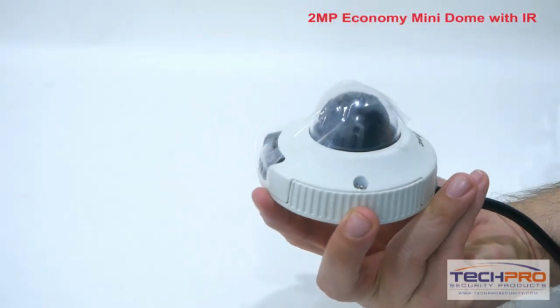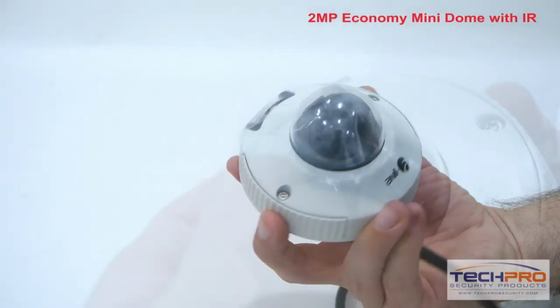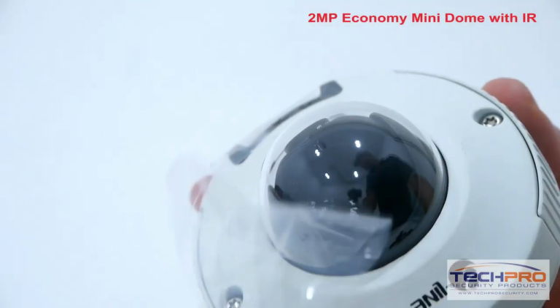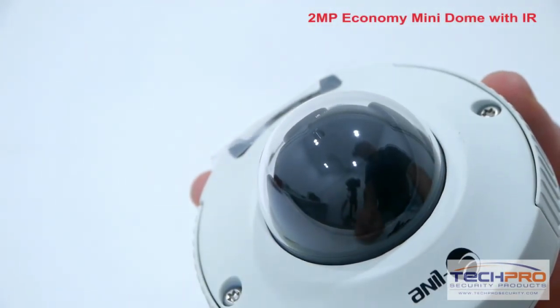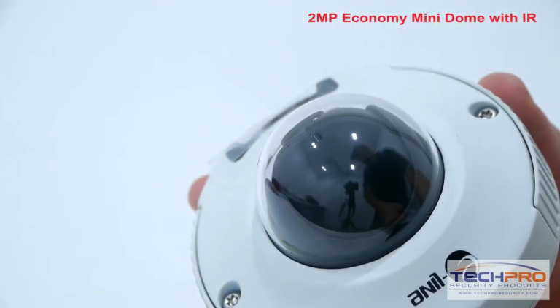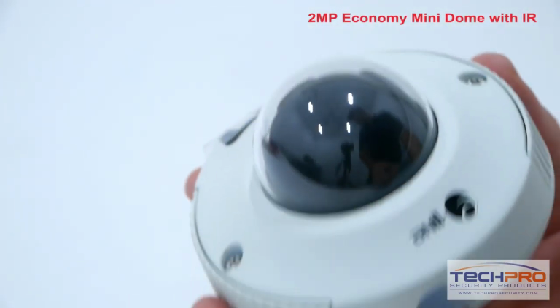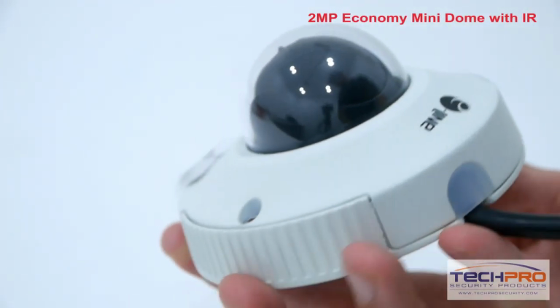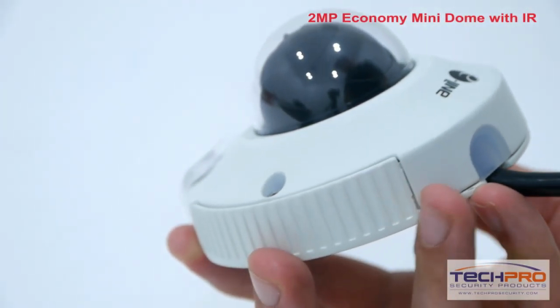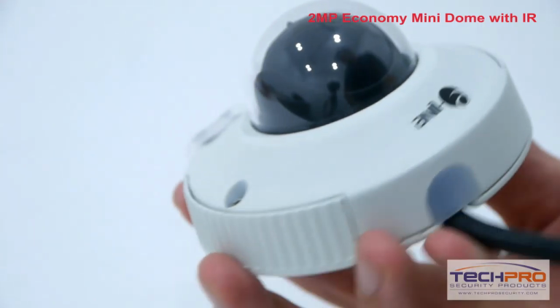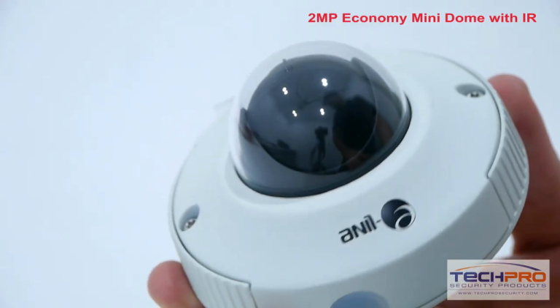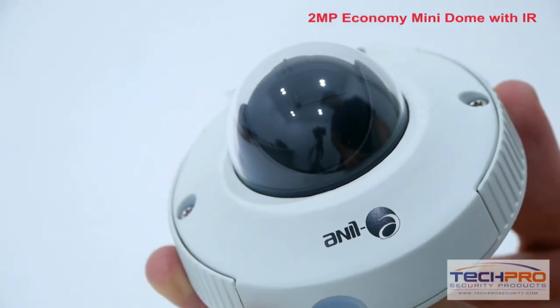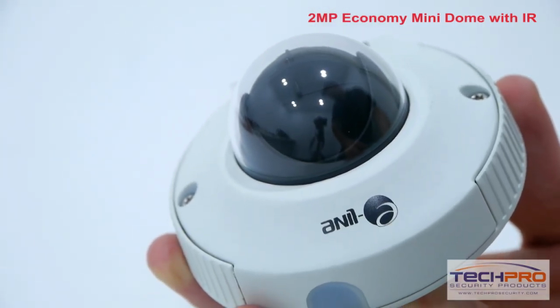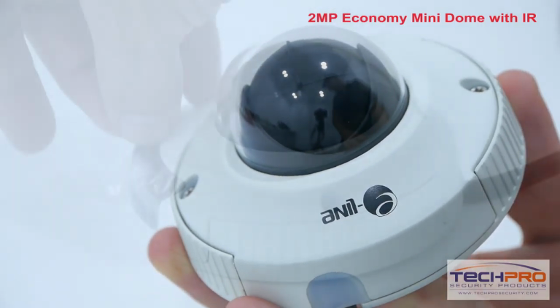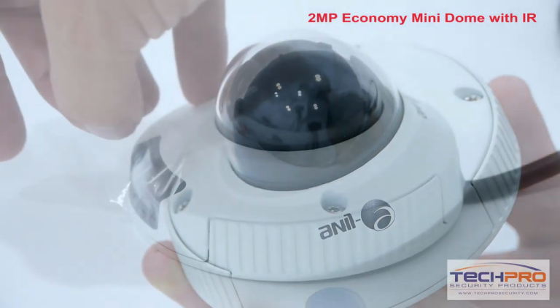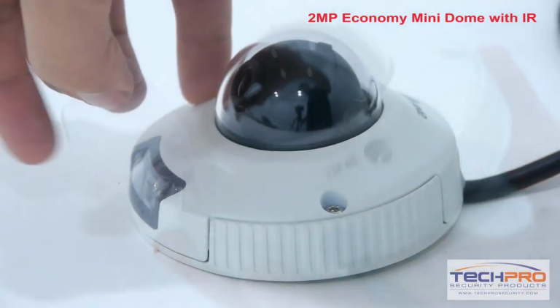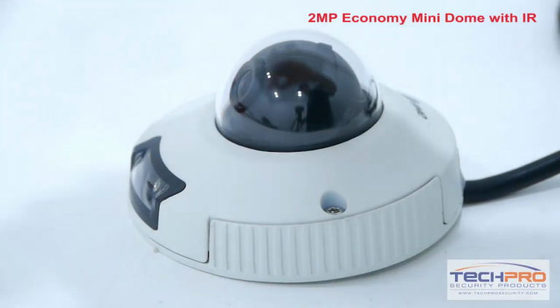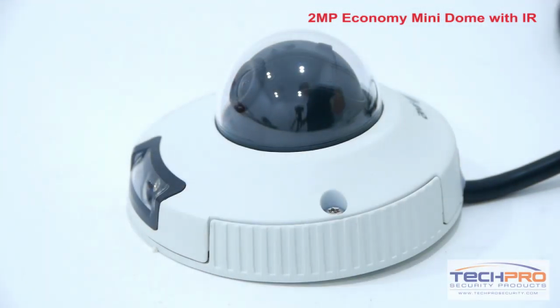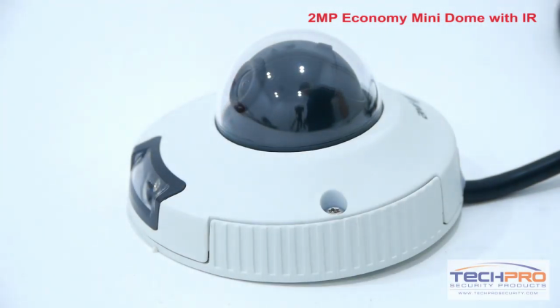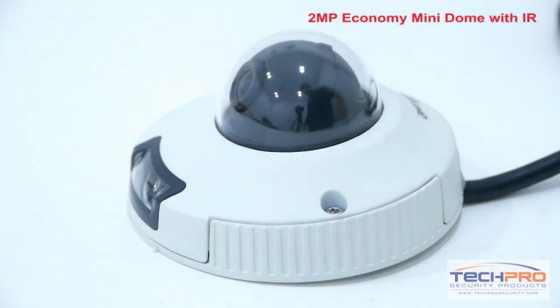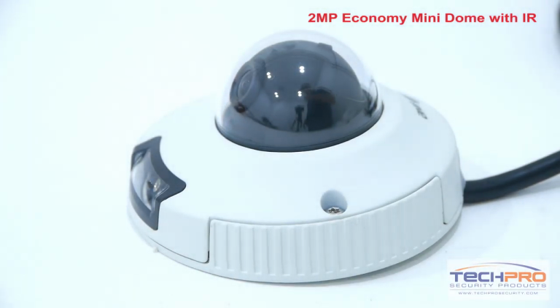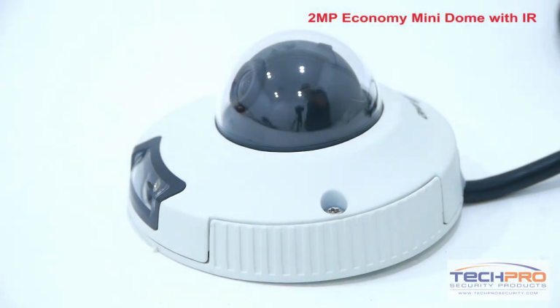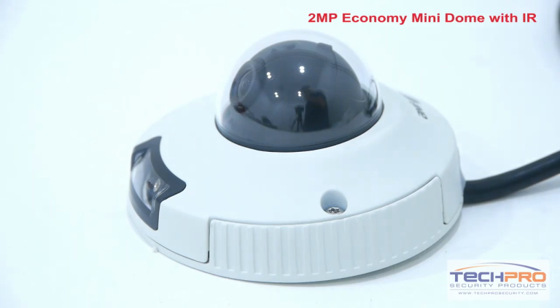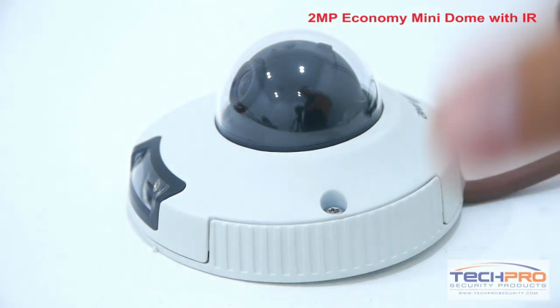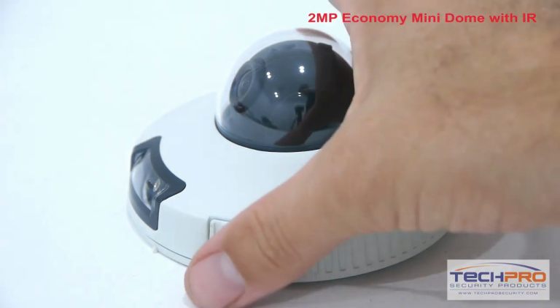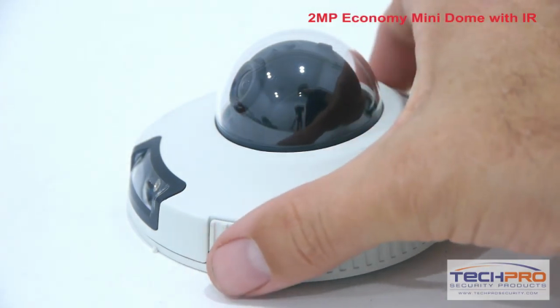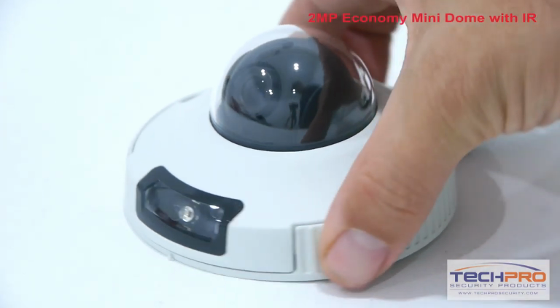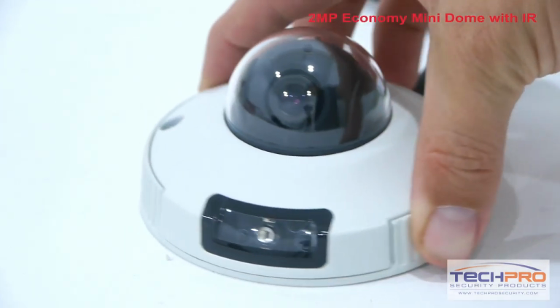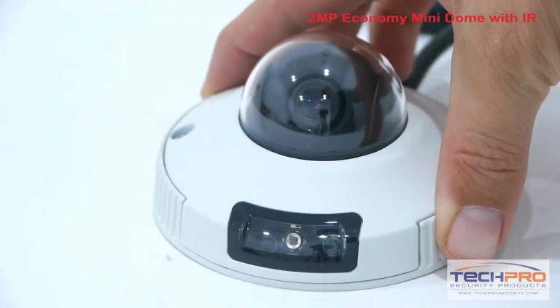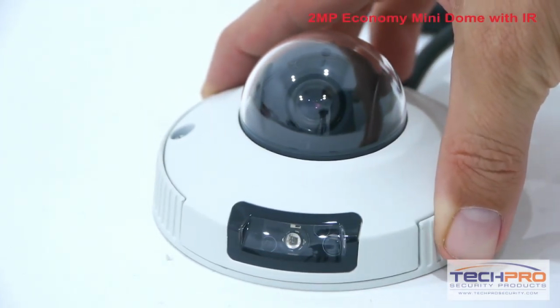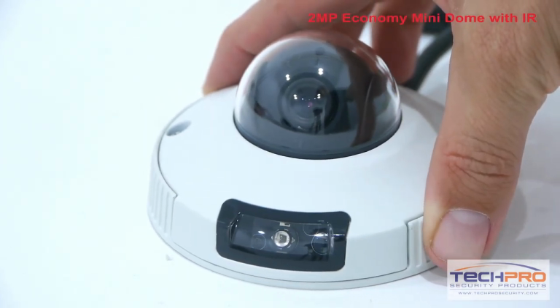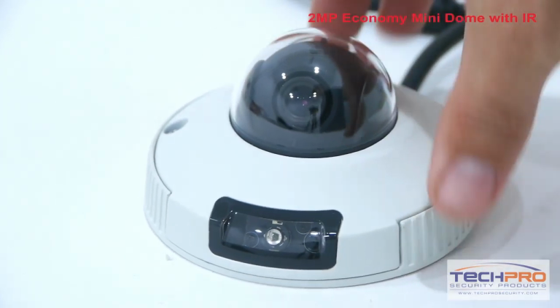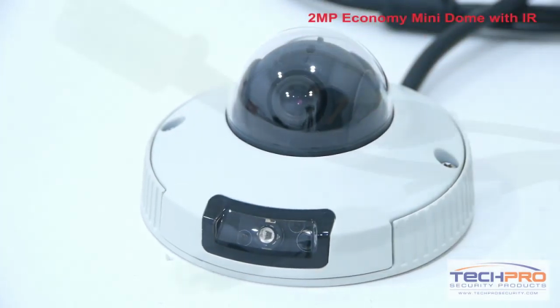It has a maximum resolution of 1920x1080, and has a Superflux IR LED that allows the camera to see up to 20 feet at night in complete darkness. This ONVIF compatible camera has a micro SD card slot and 2A audio support.